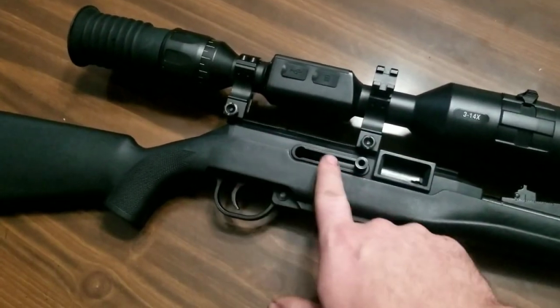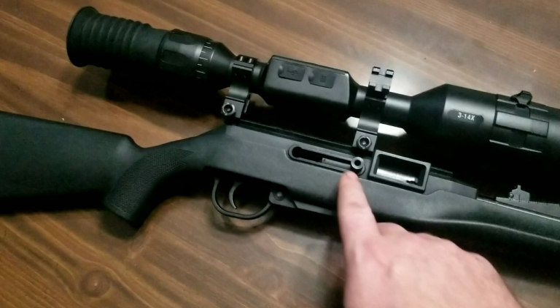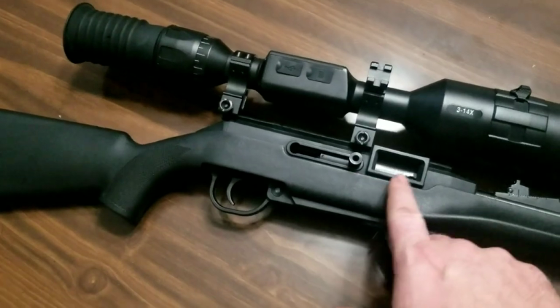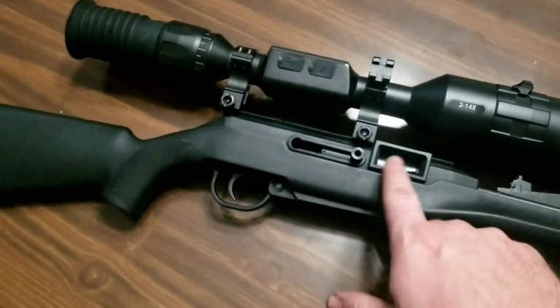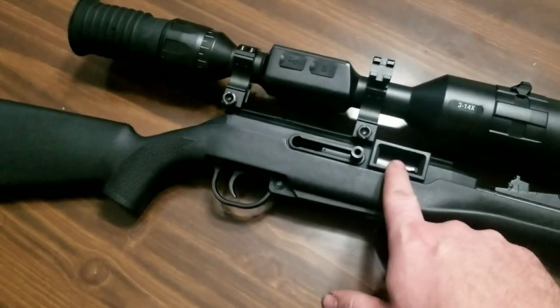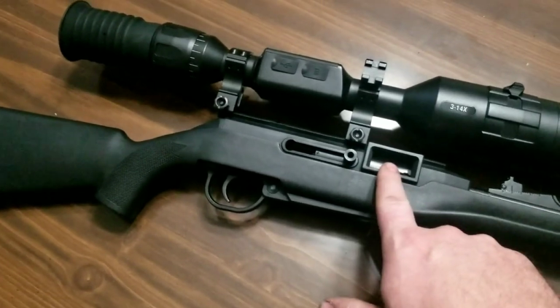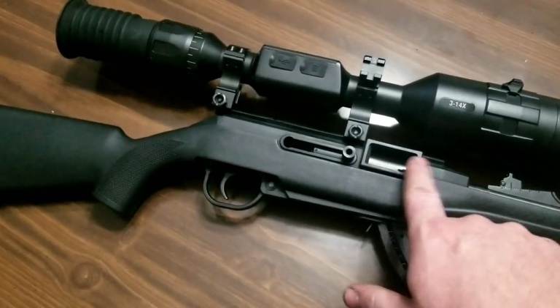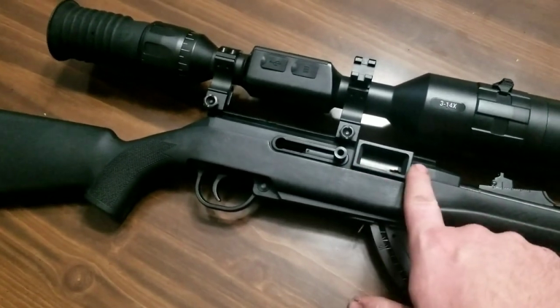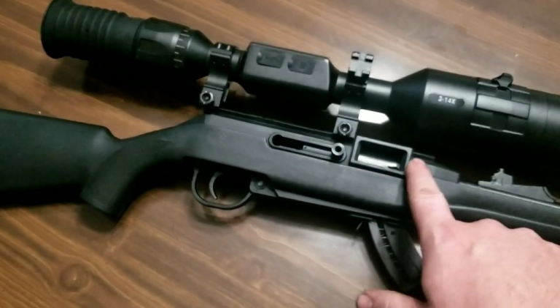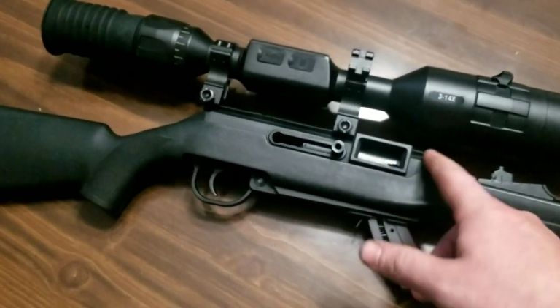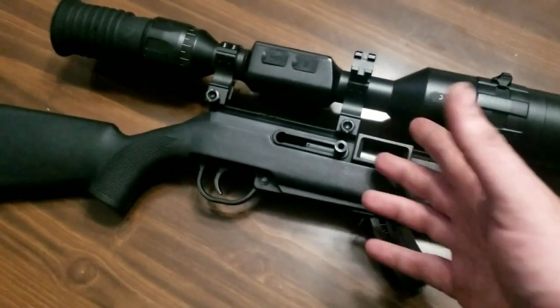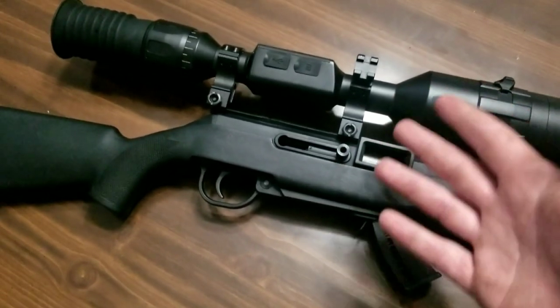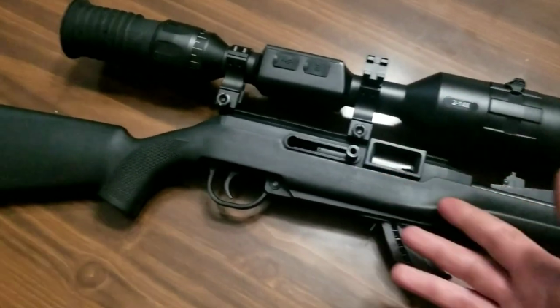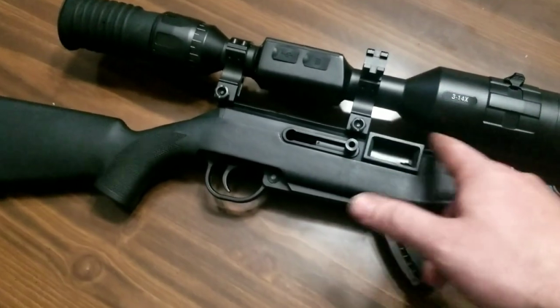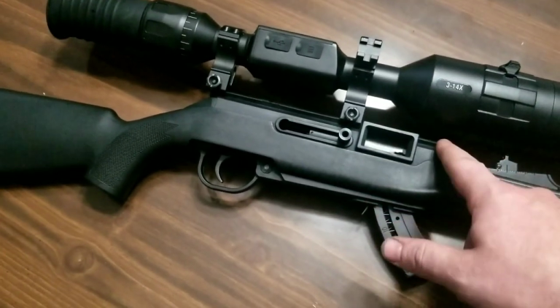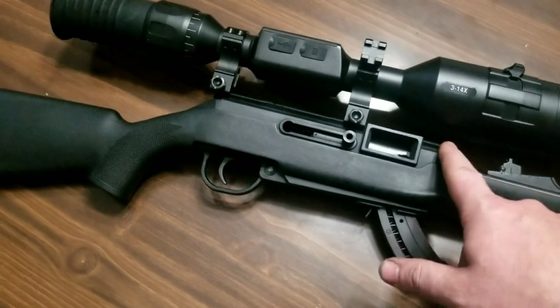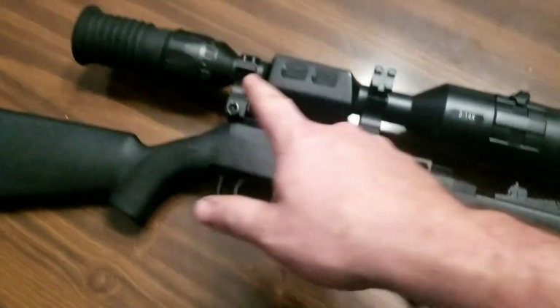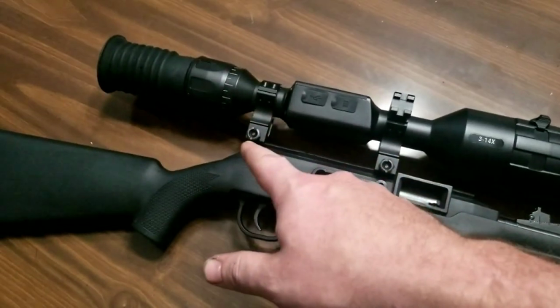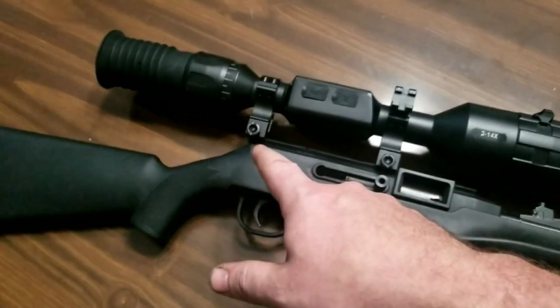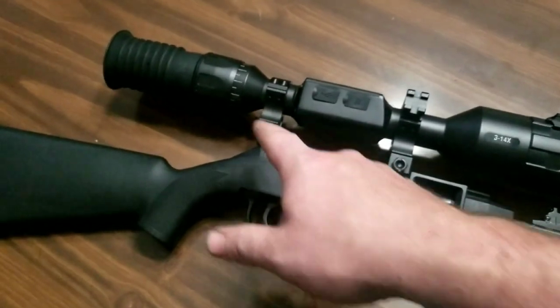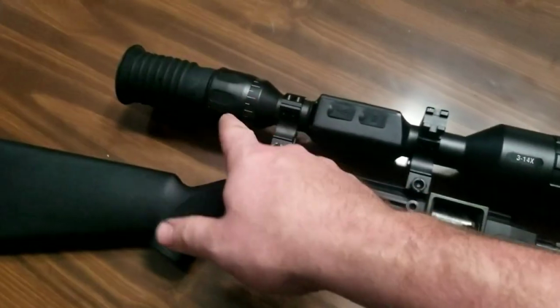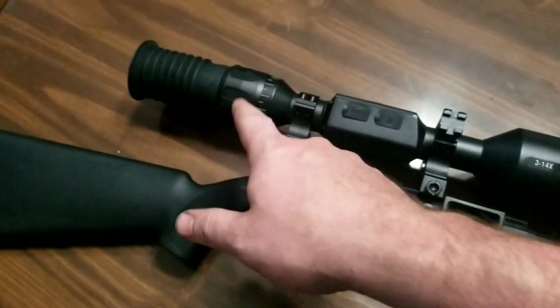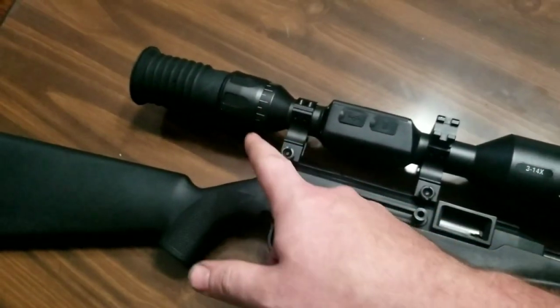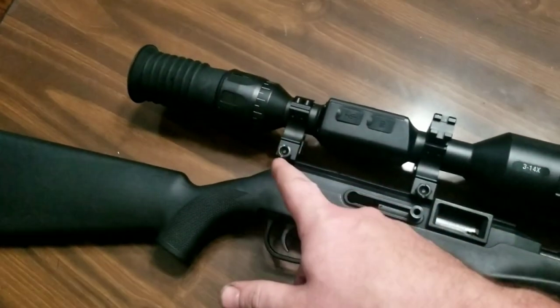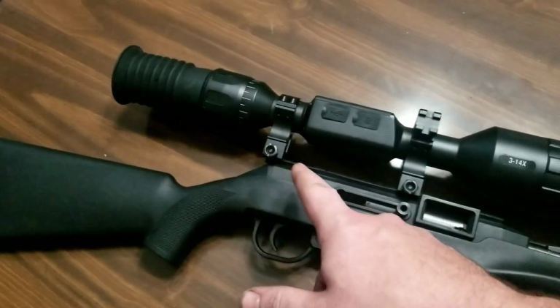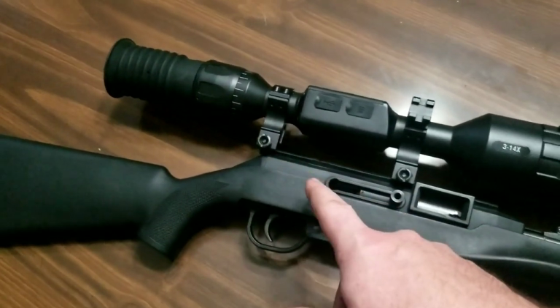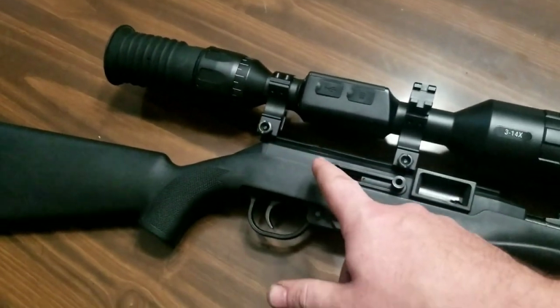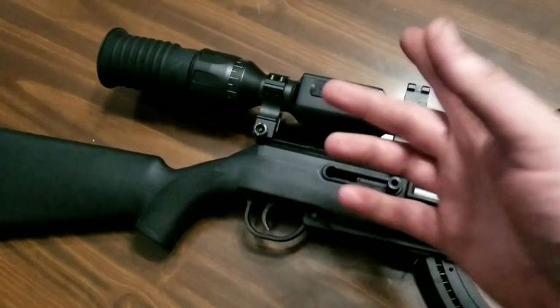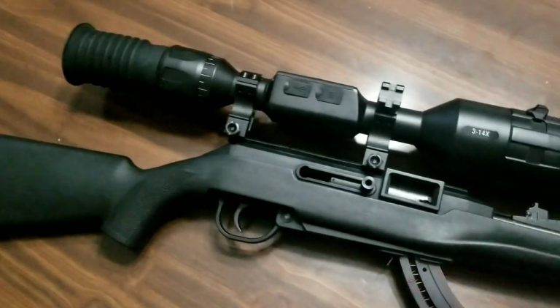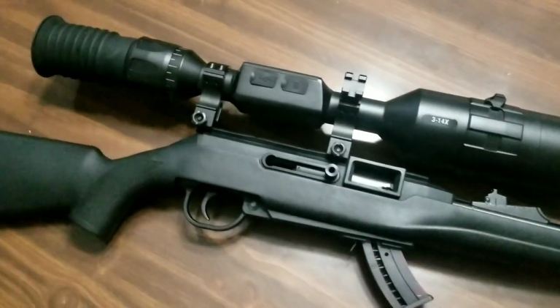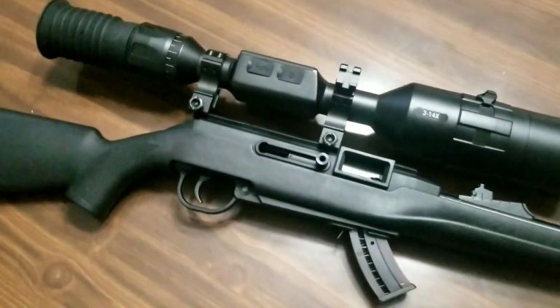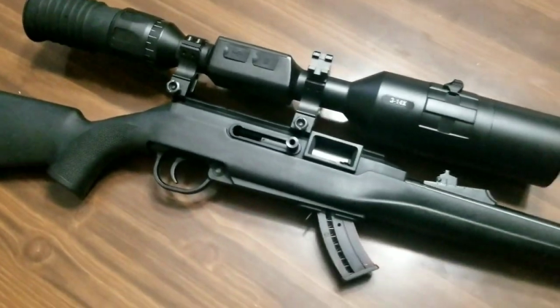It doesn't really fit on this Viper too well. I had it up higher but the eye relief was kind of bad — with night vision you've got to be up on it. So we'll try it on the .22 and see what happens.